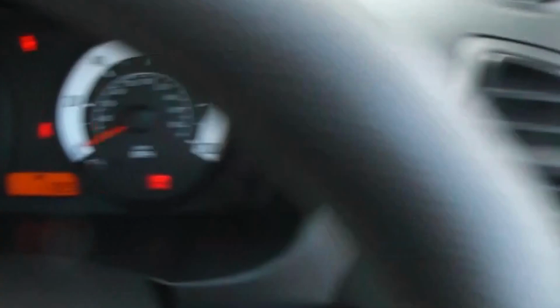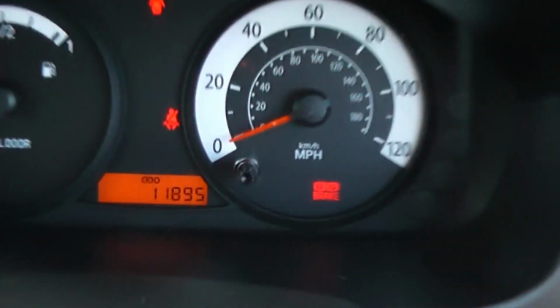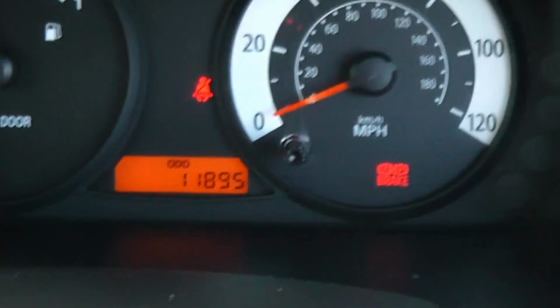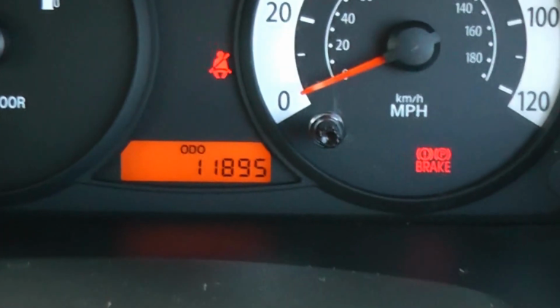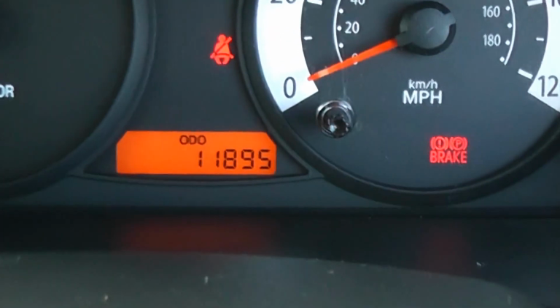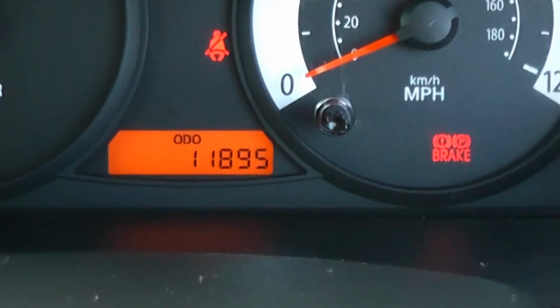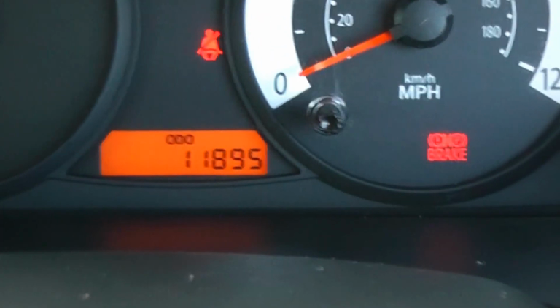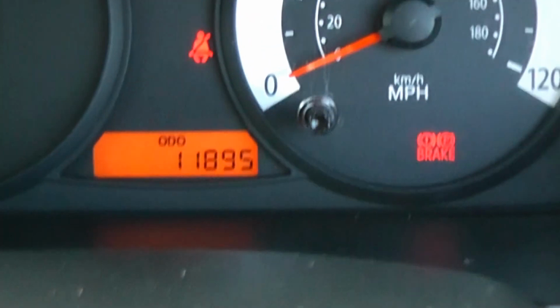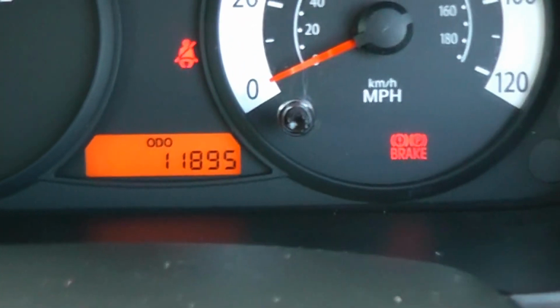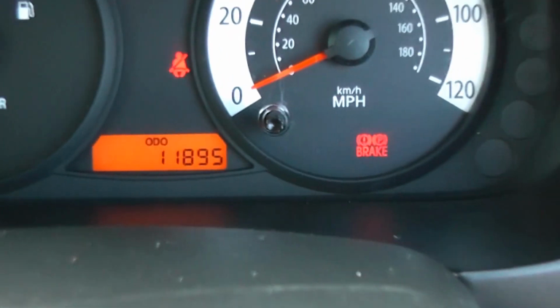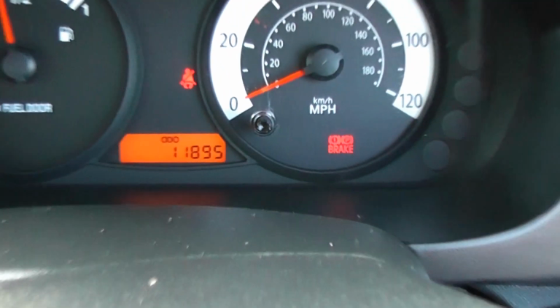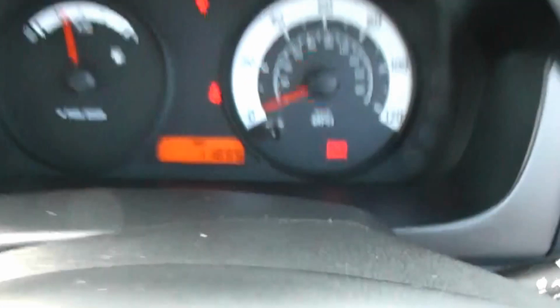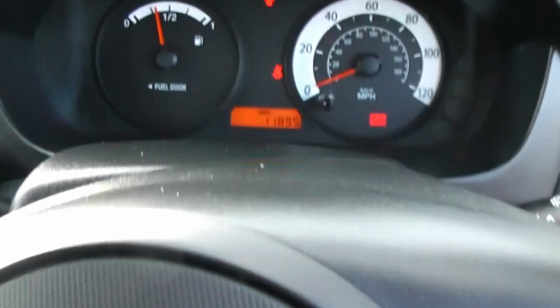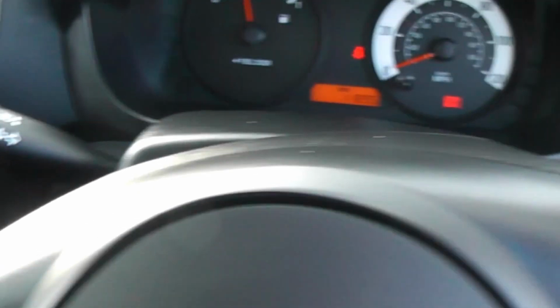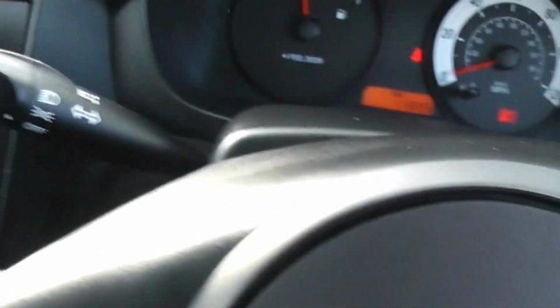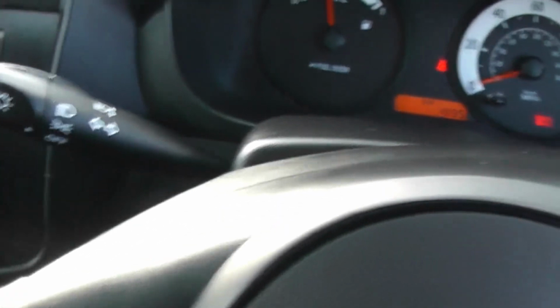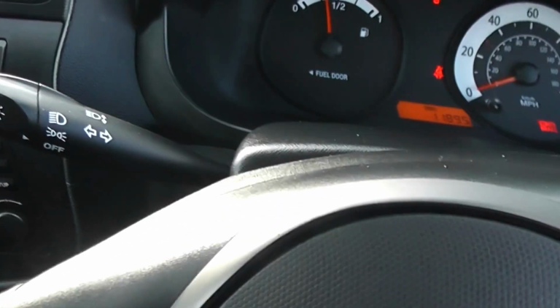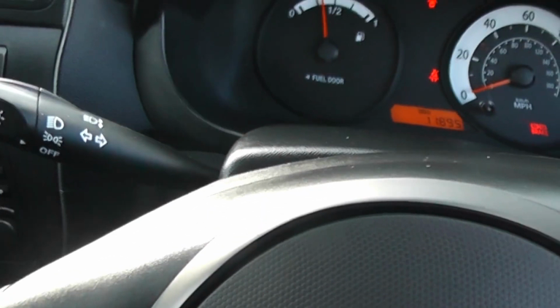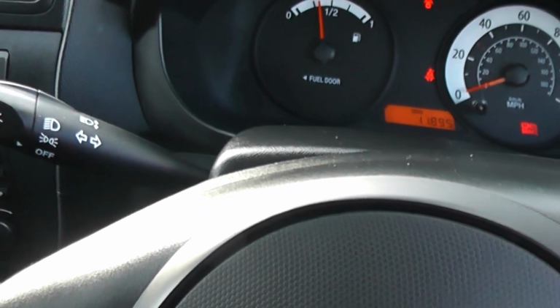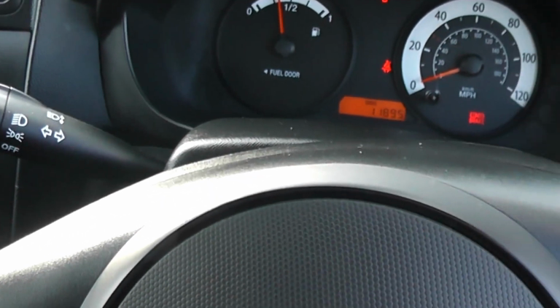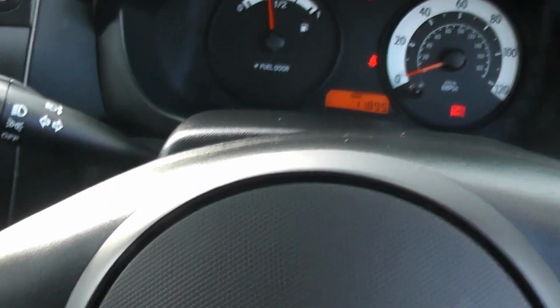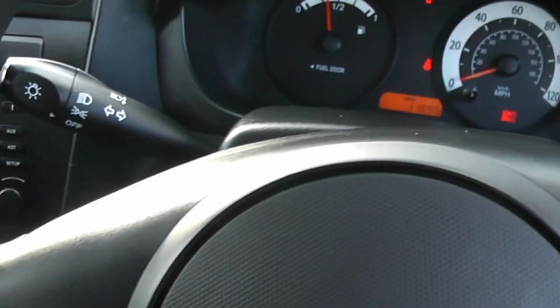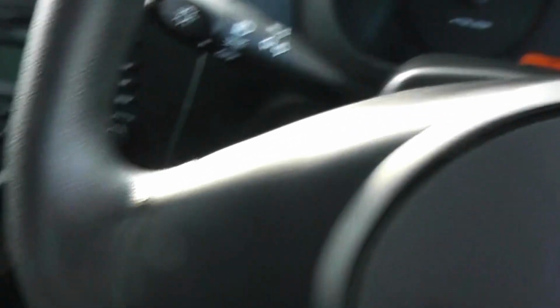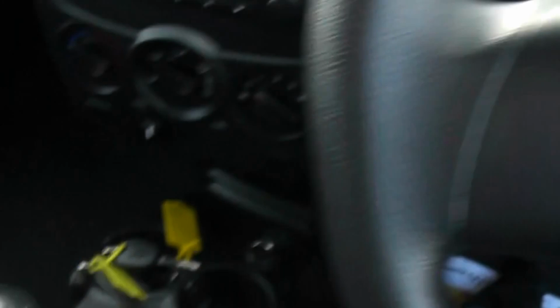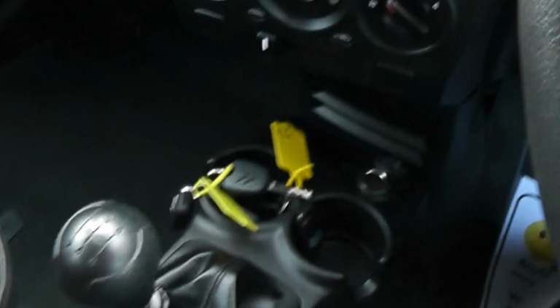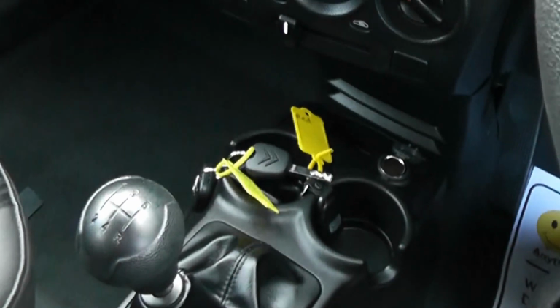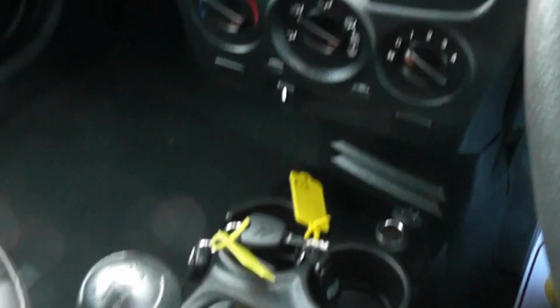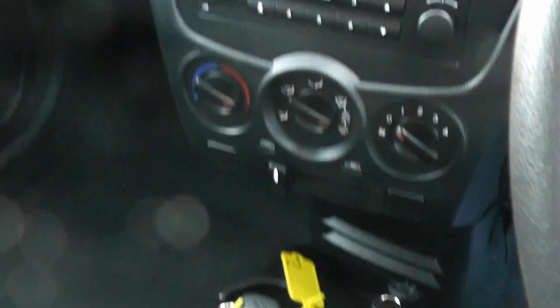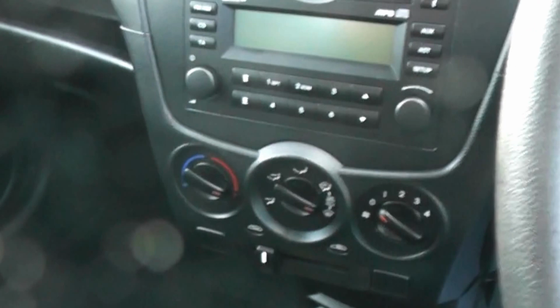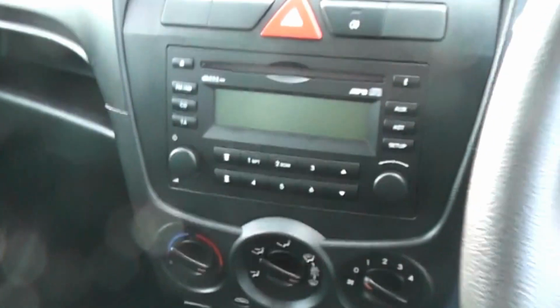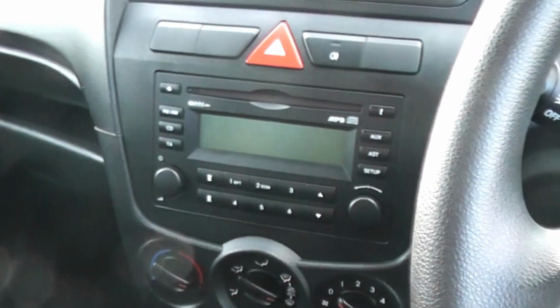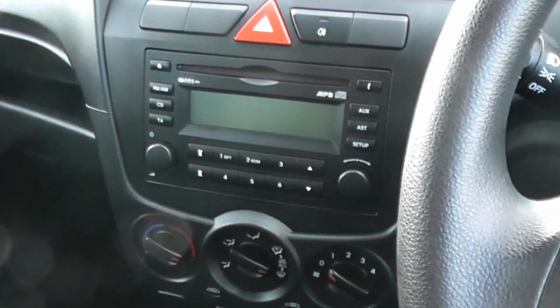As you can see, the mileage is quite low — 11,895. The car comes with central locking, electric windows to the front, five speed manual gearbox, and CD player.